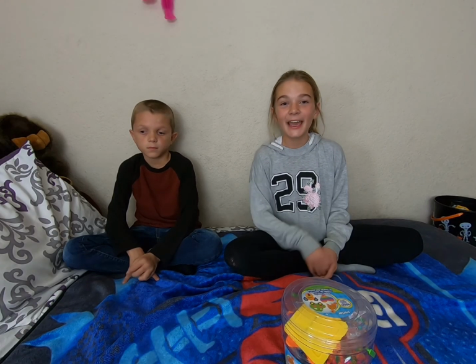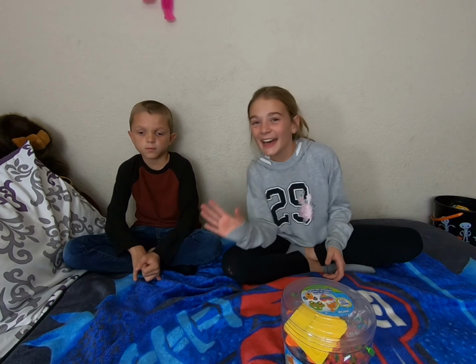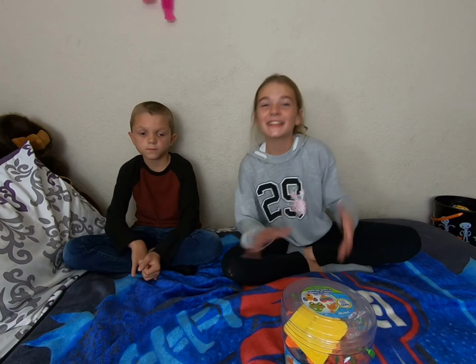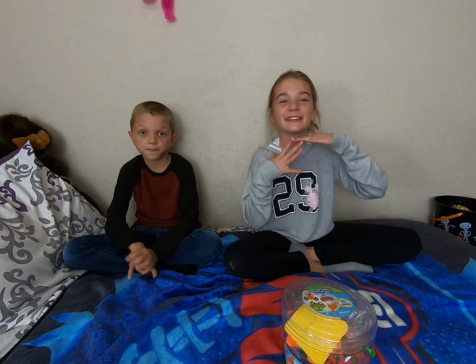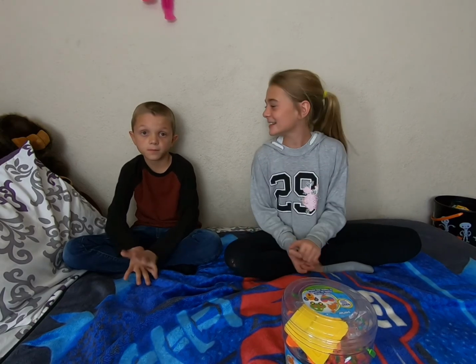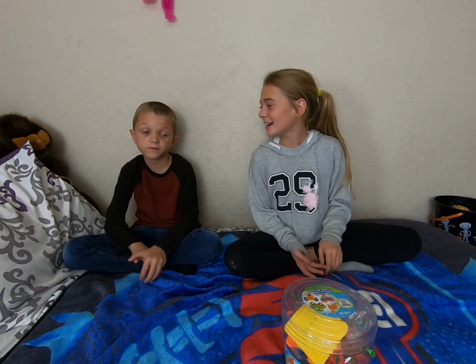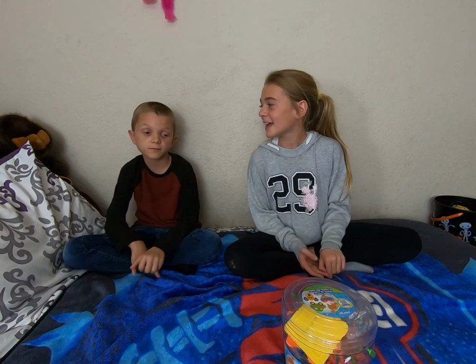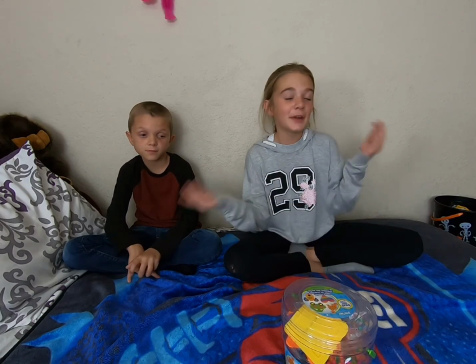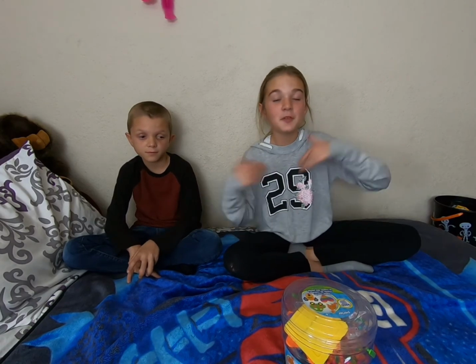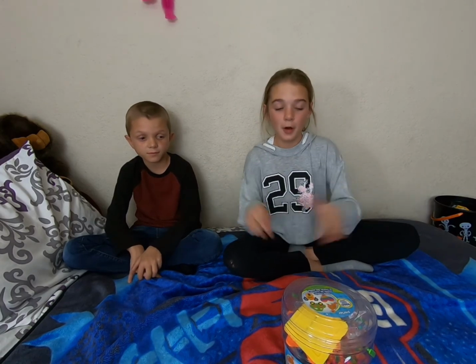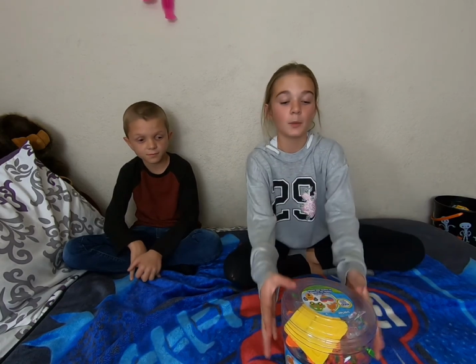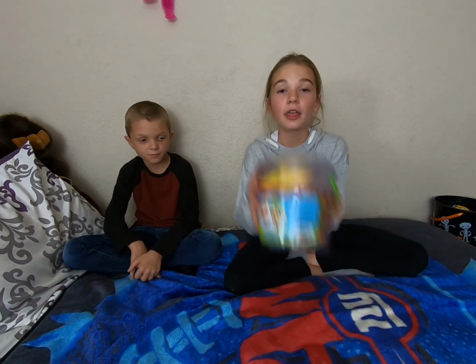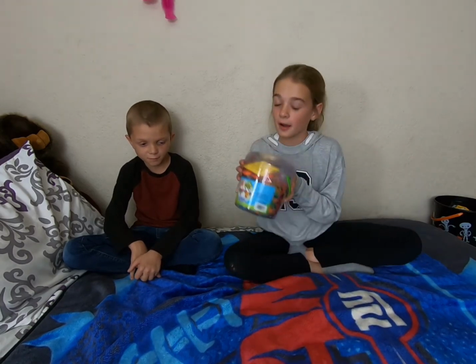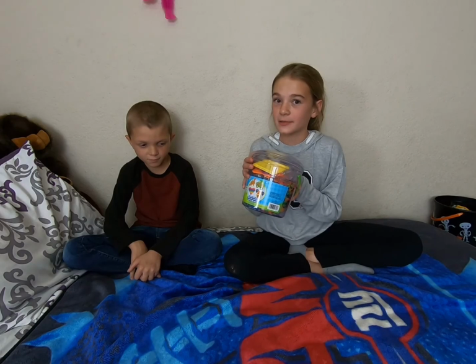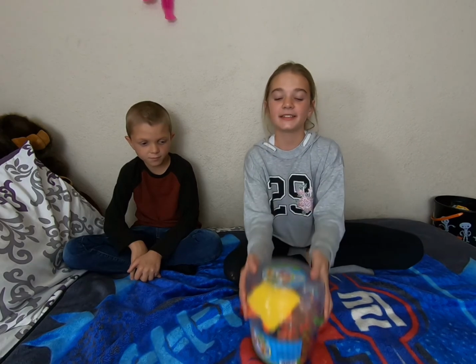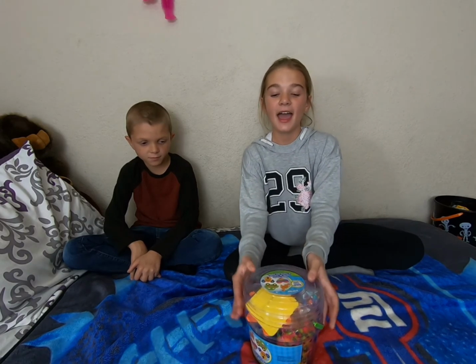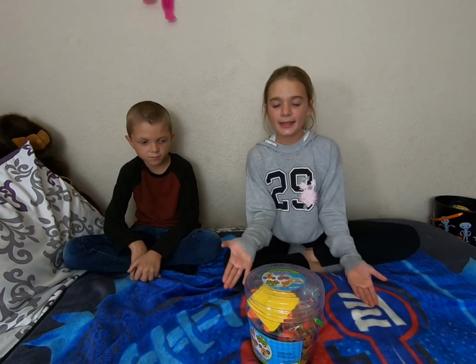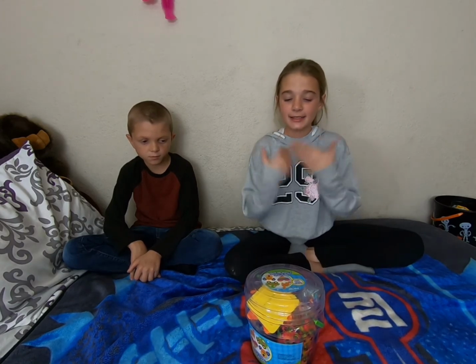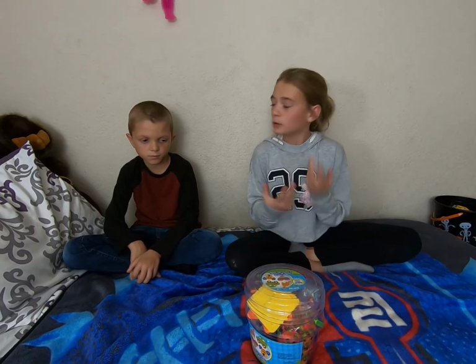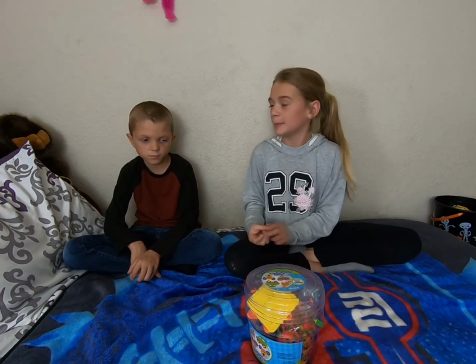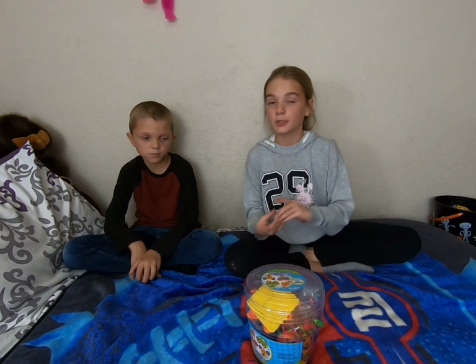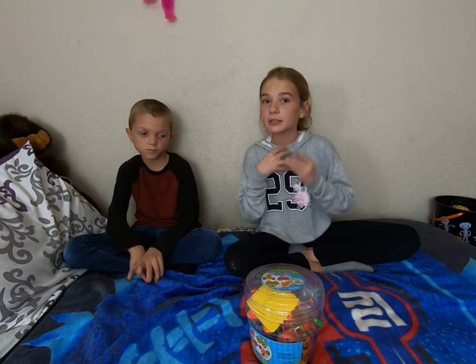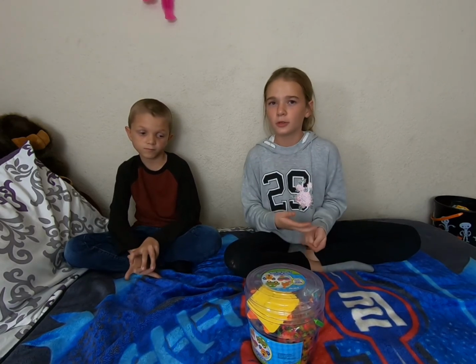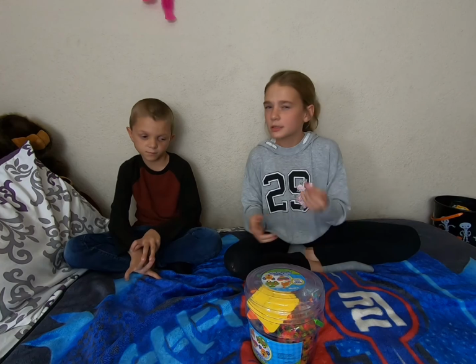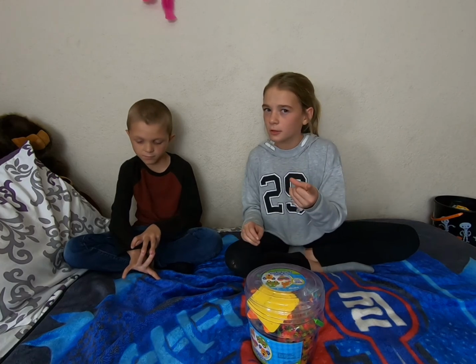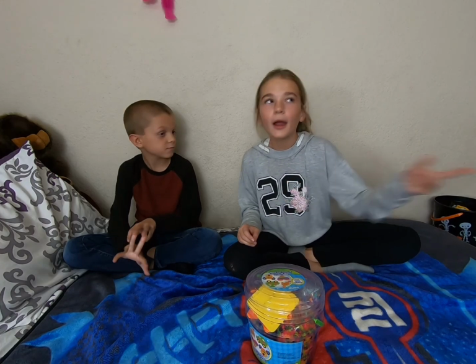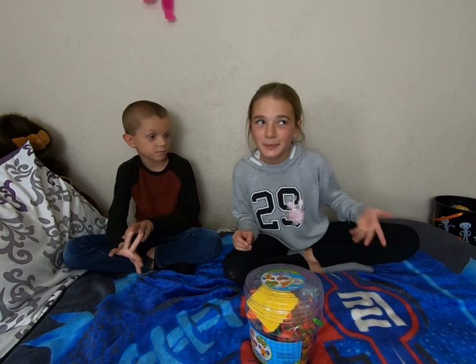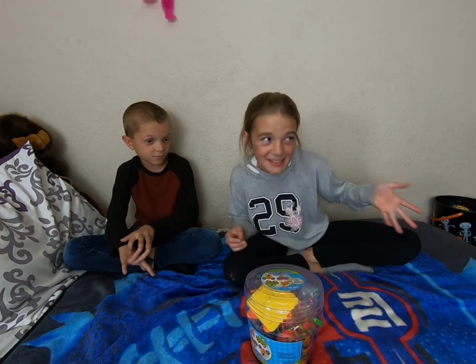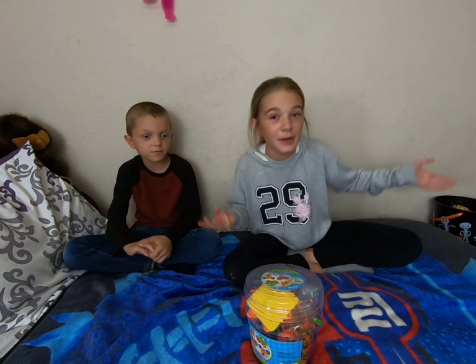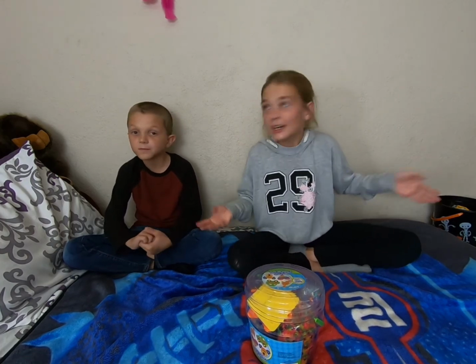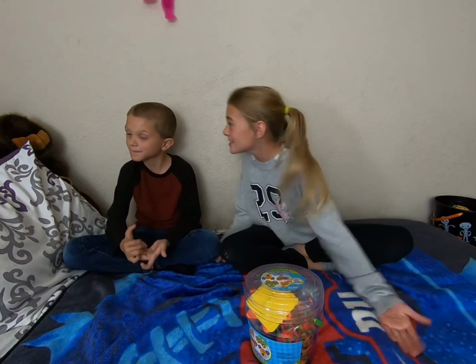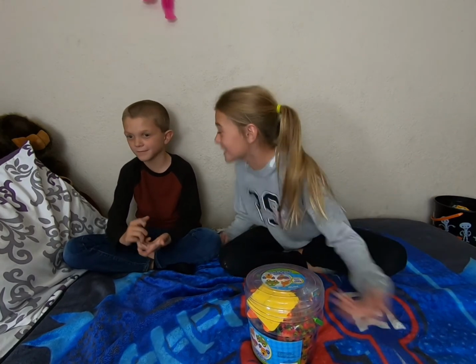Hey guys, it's Haley and Wesley and we are back from Walmart and we got our surprise and this is called Melty Beads. We do it at school. We're on Thanksgiving break and tomorrow's Thanksgiving.